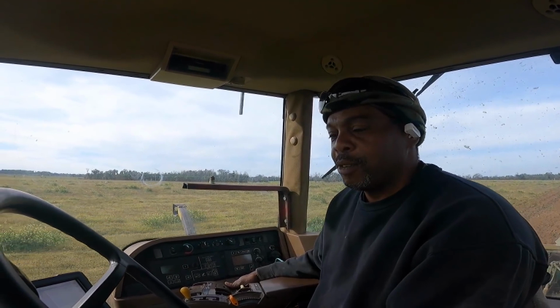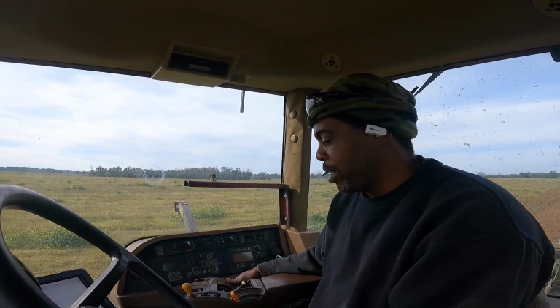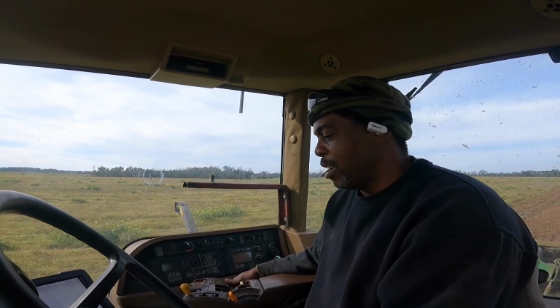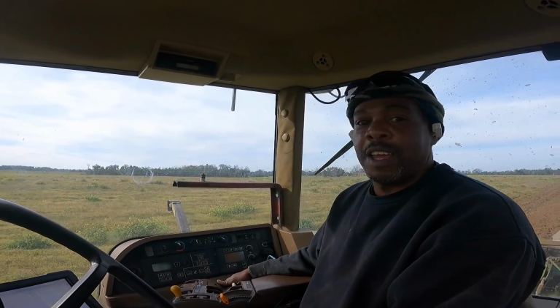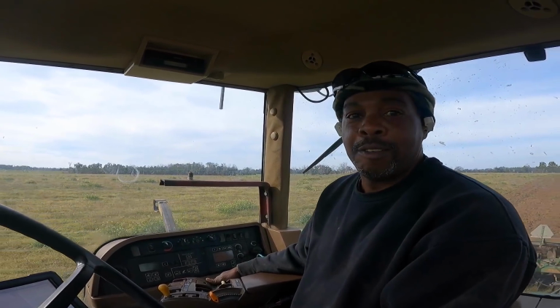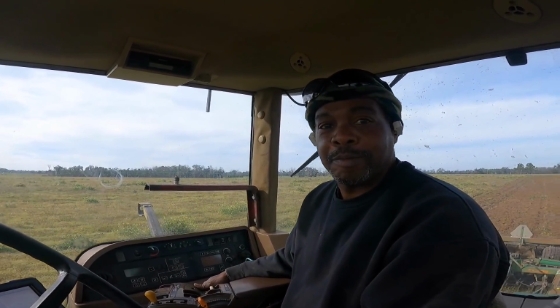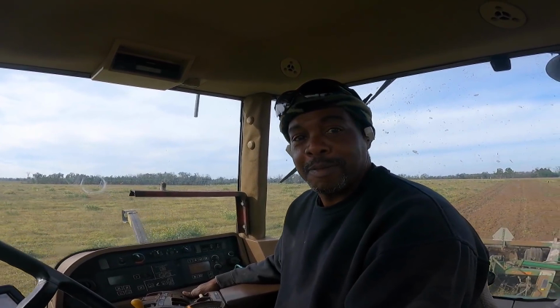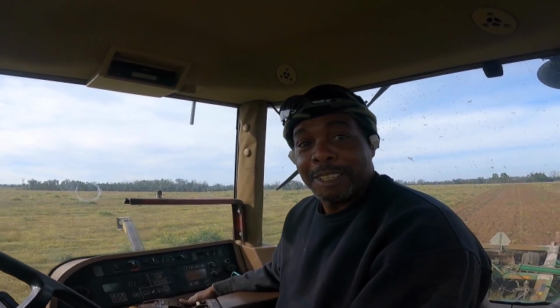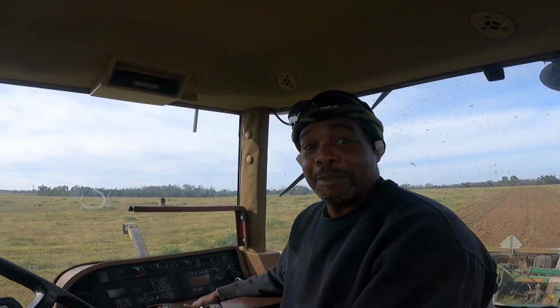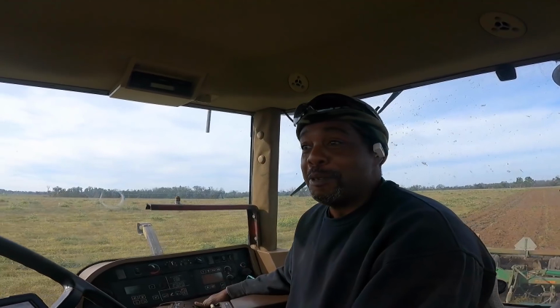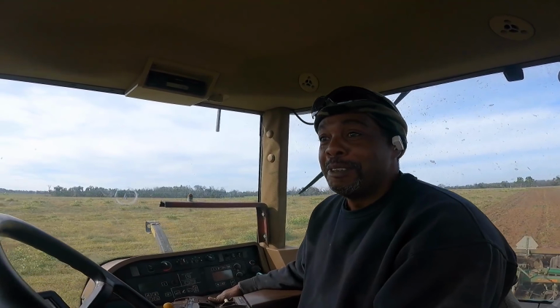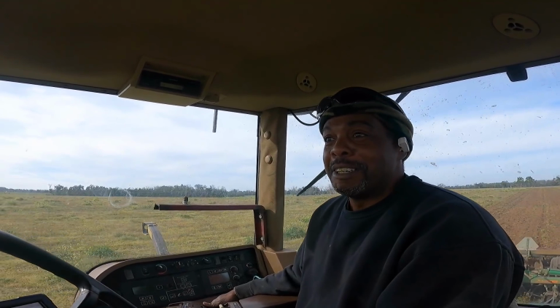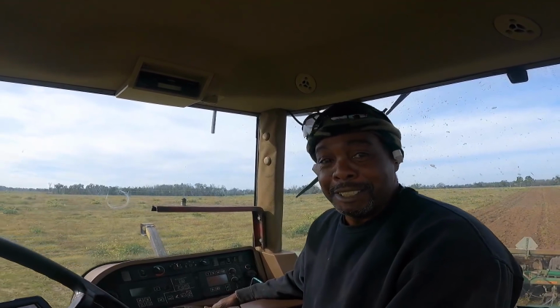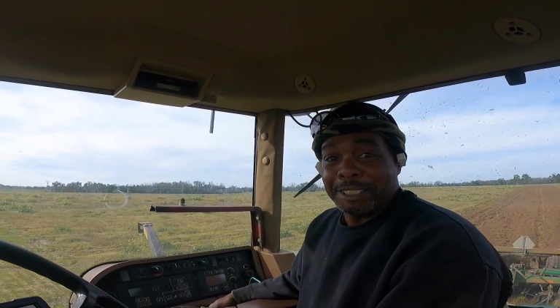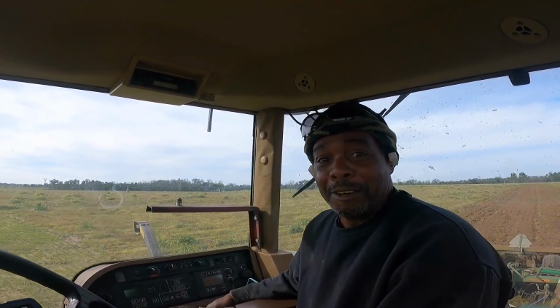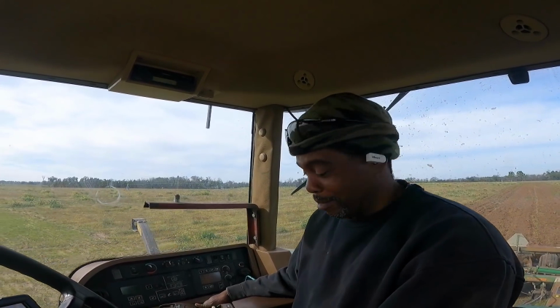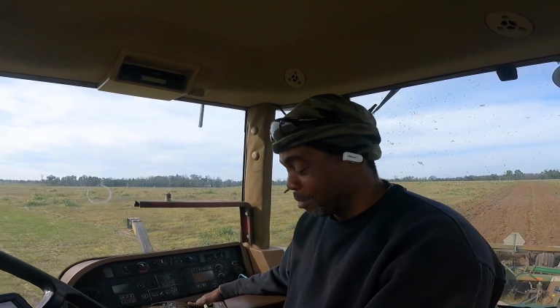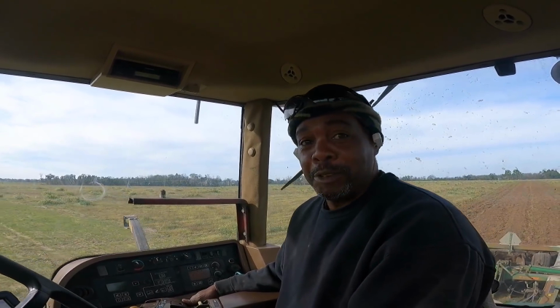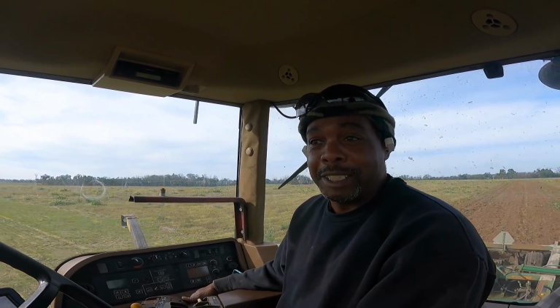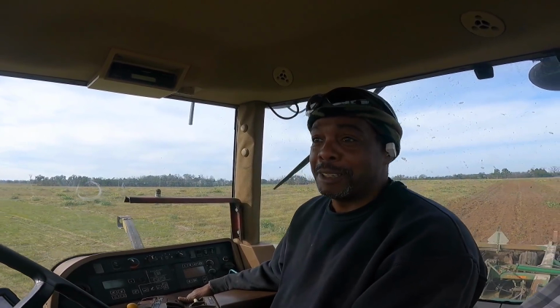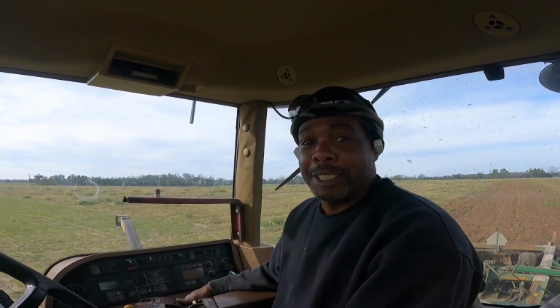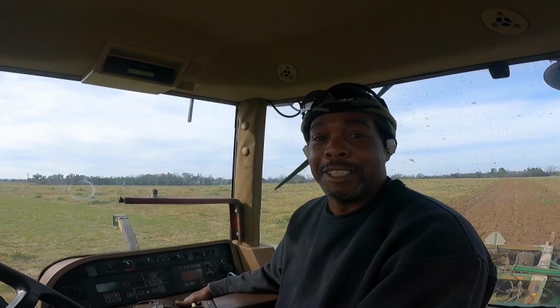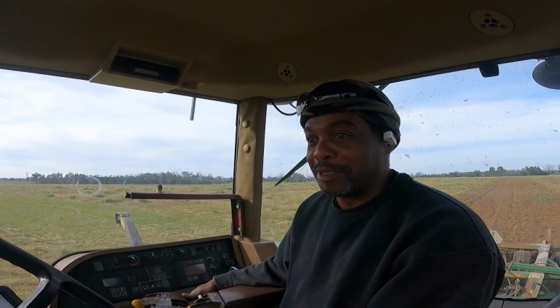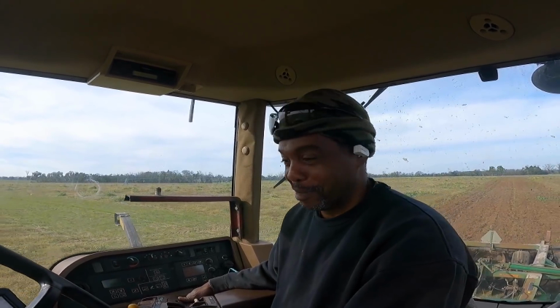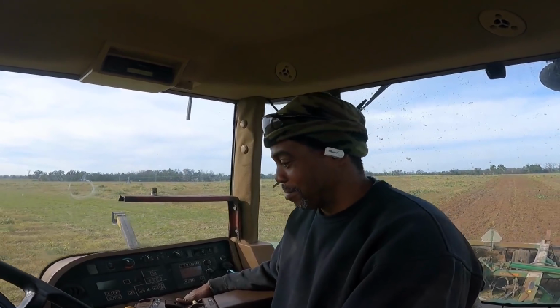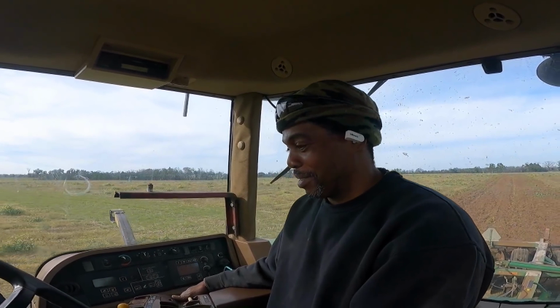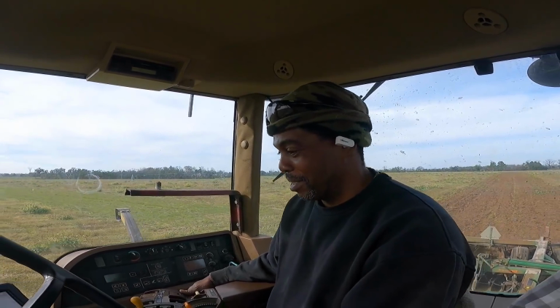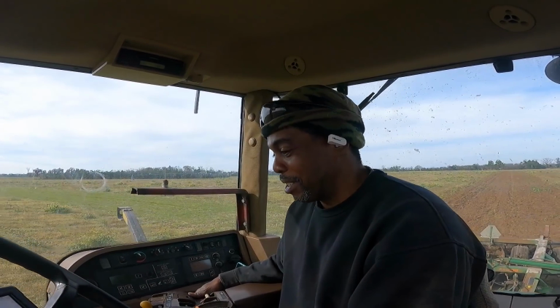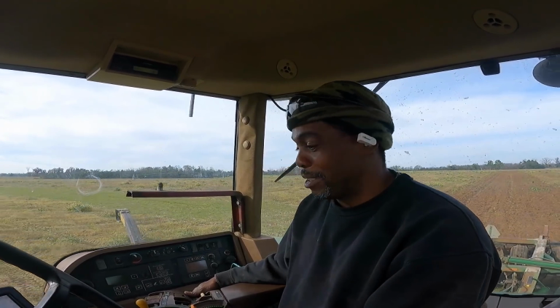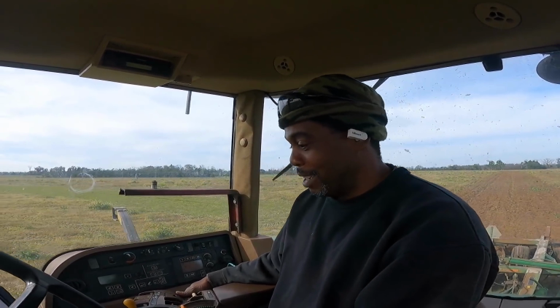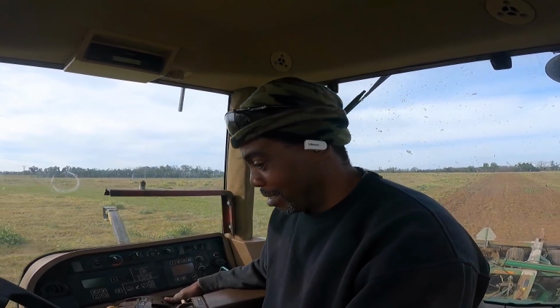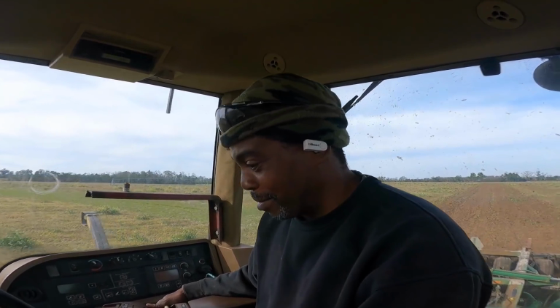We're all the way down and we're making headway, y'all. This fool is discing, y'all. Well, the tractor's discing — I'm just sitting in it. Technically, you're just sitting in the tractor watching it.